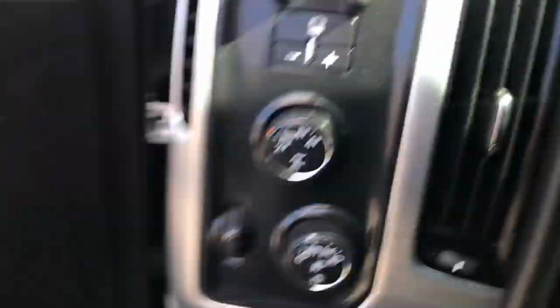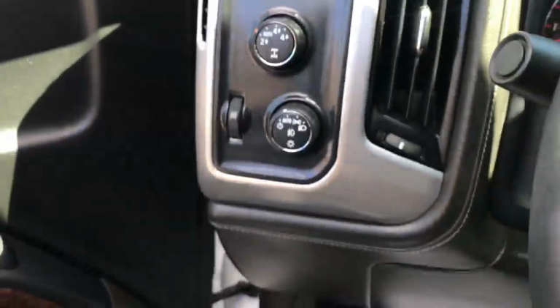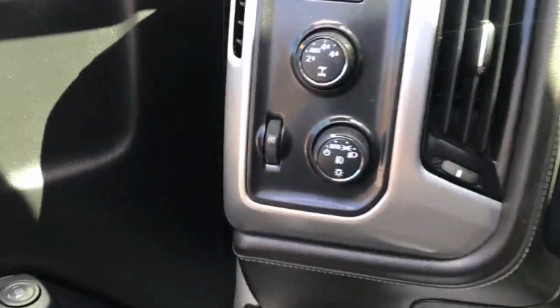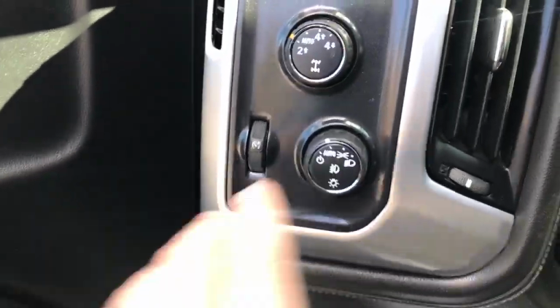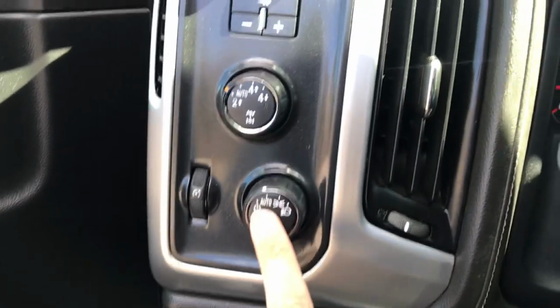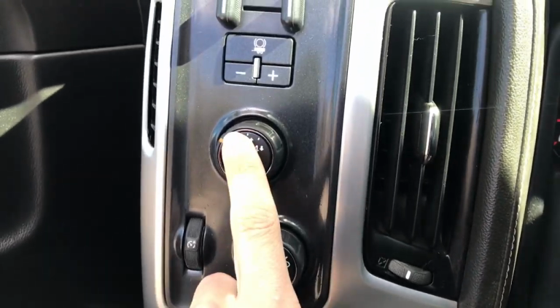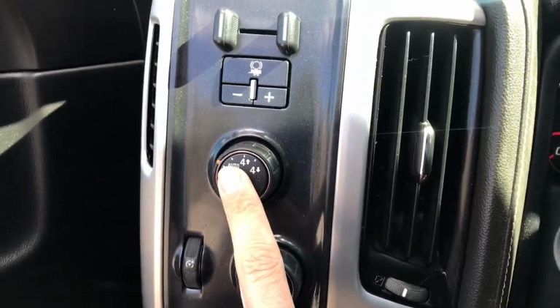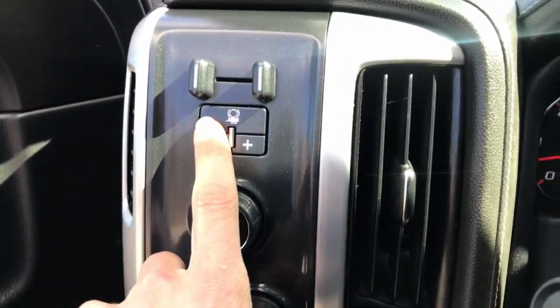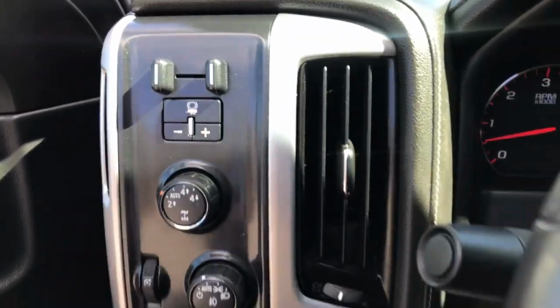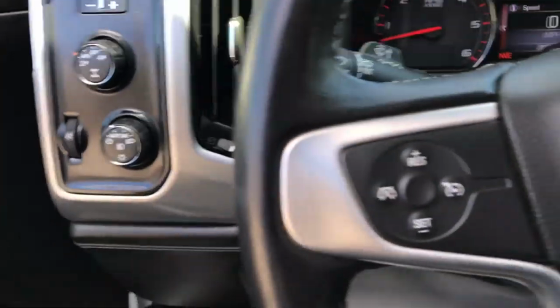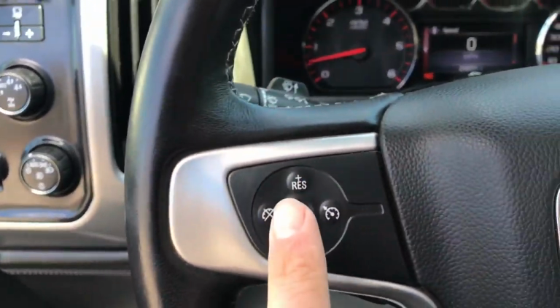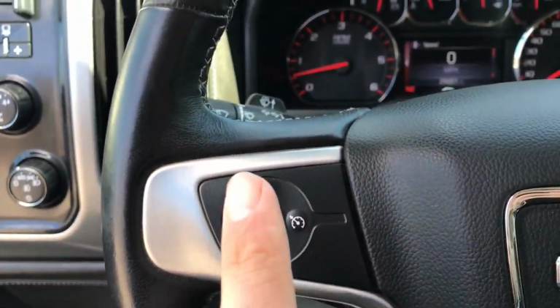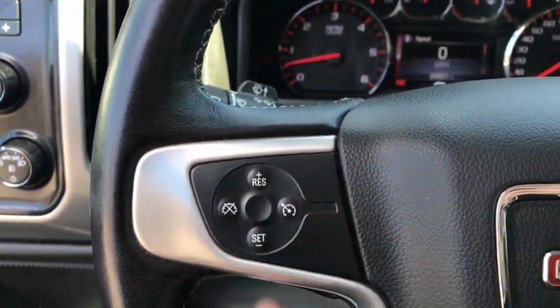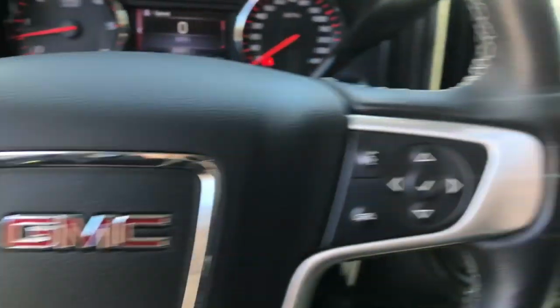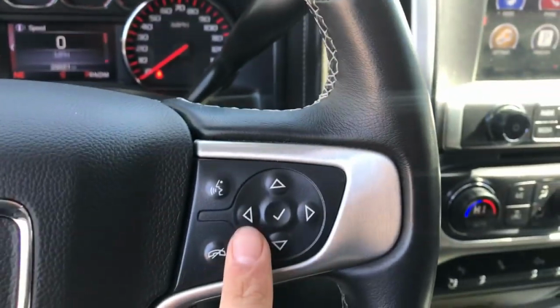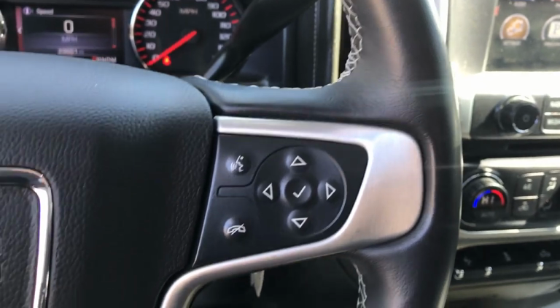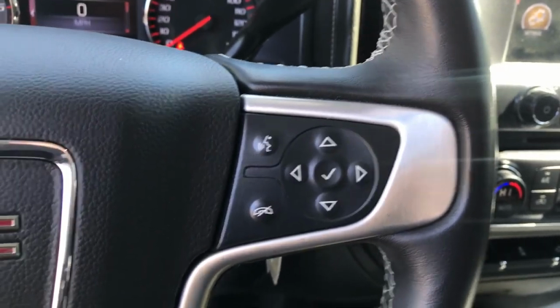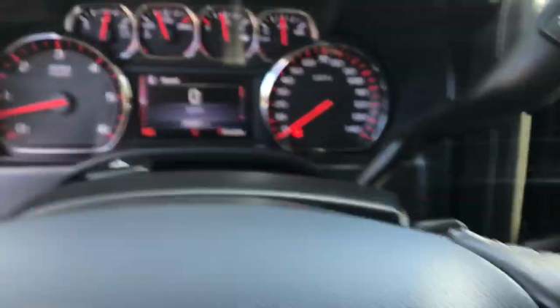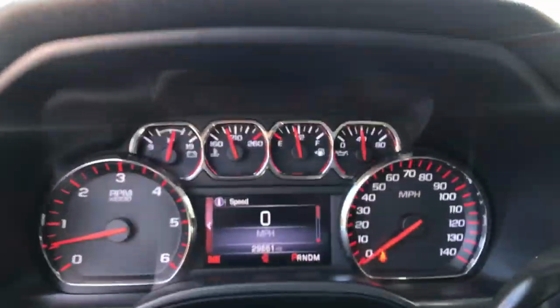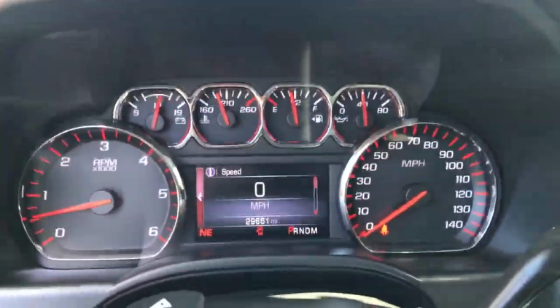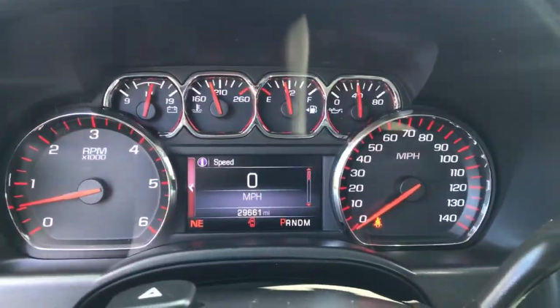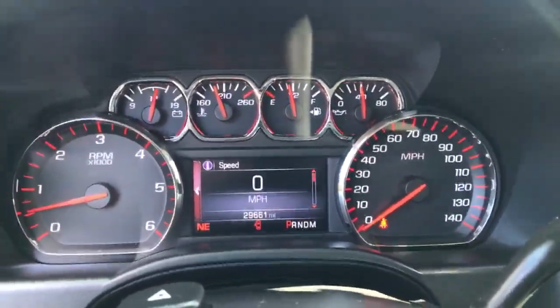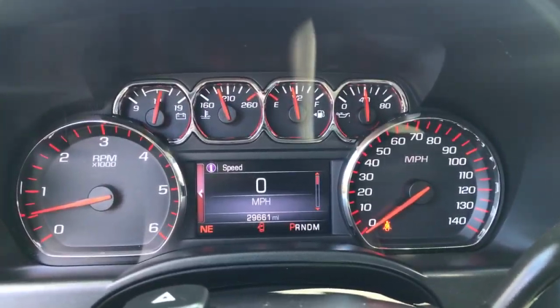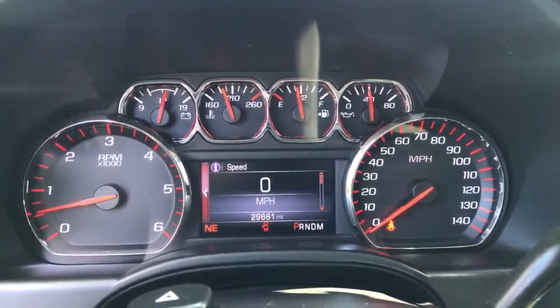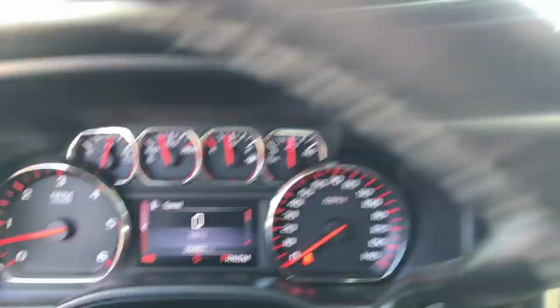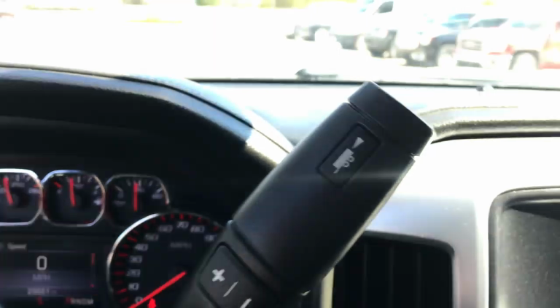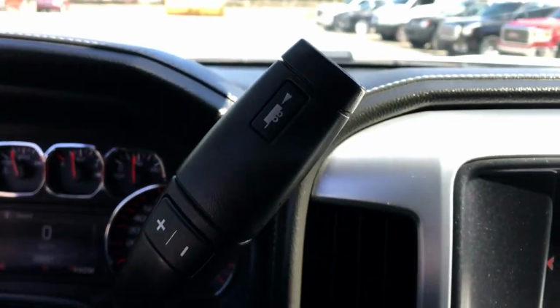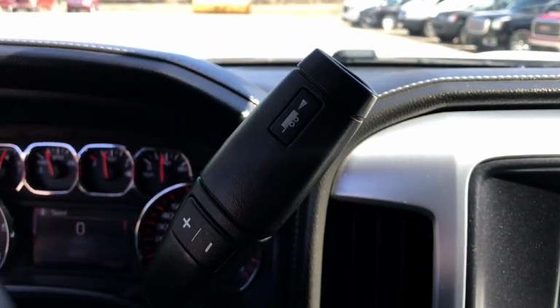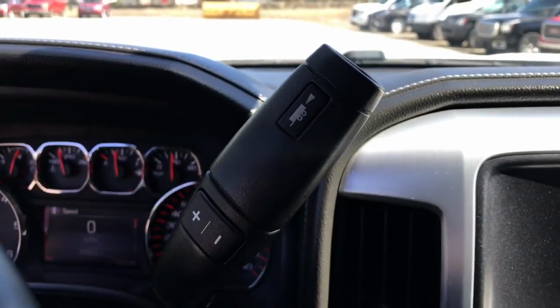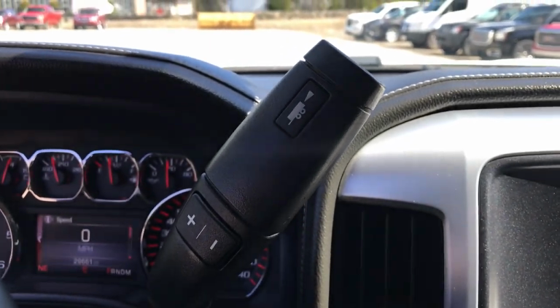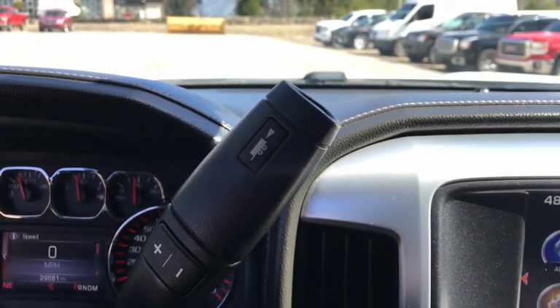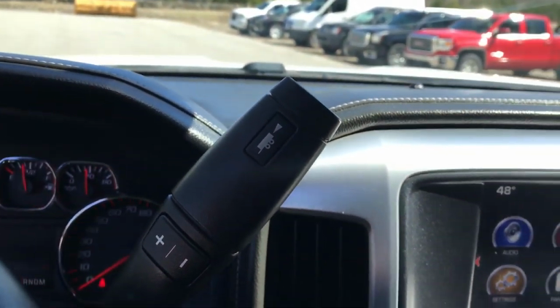Step on inside here. Got your lighting controls, your on-the-fly four-wheel drive, your trailer brake controller. On the wheel, you get your cruise control and some audio functions as well. Gauges show 29,661 miles on this truck. Got your column shifter with your manual mode and your tow/haul.